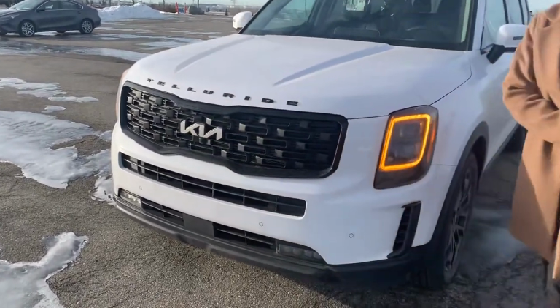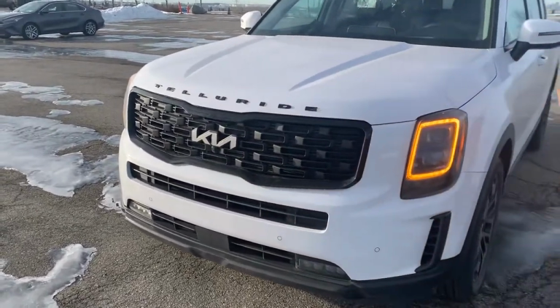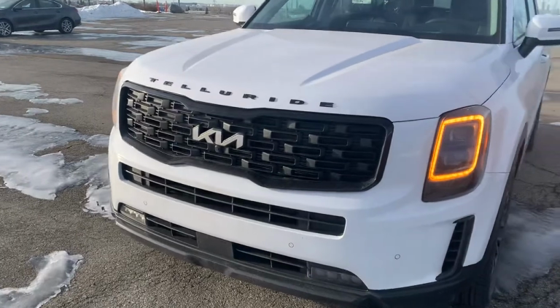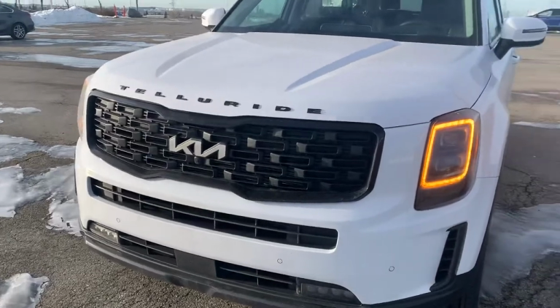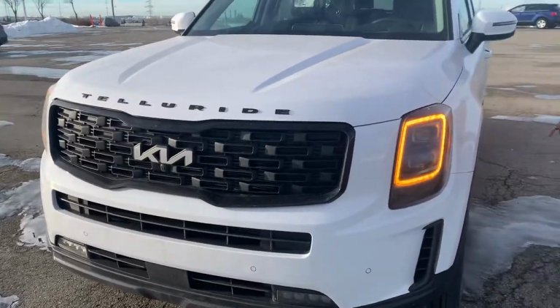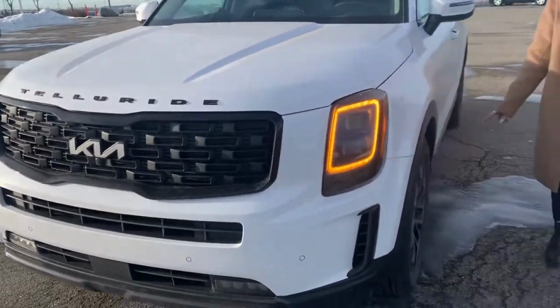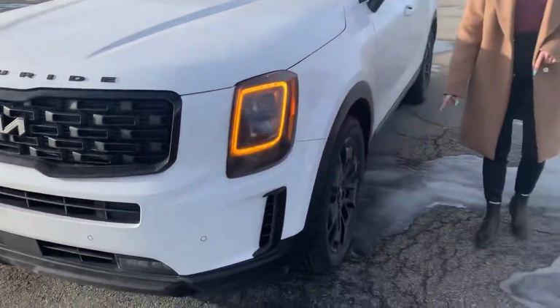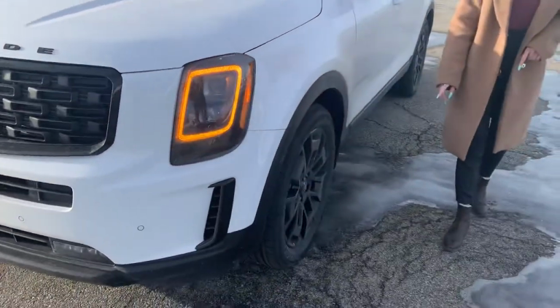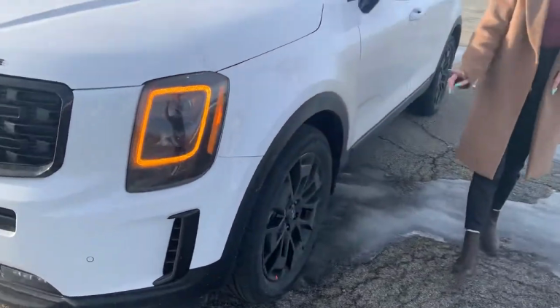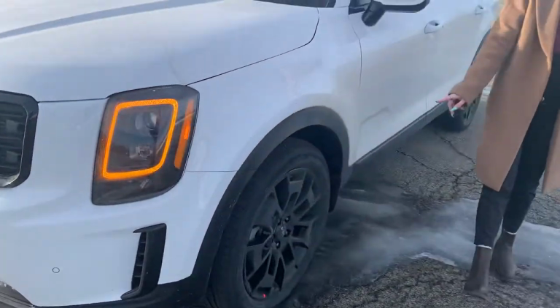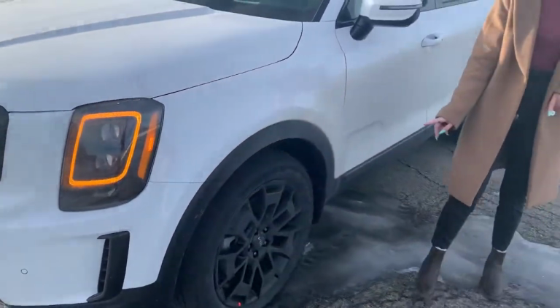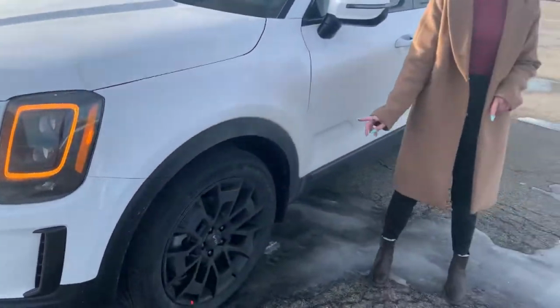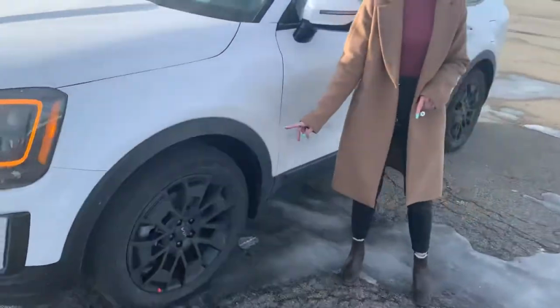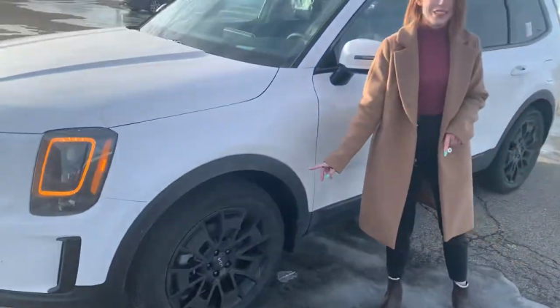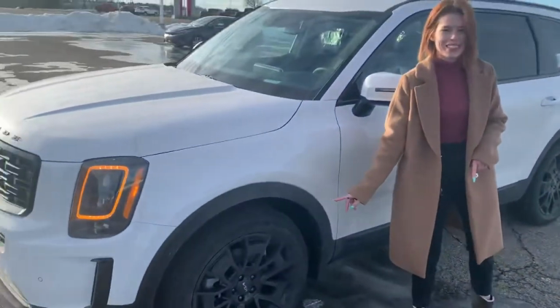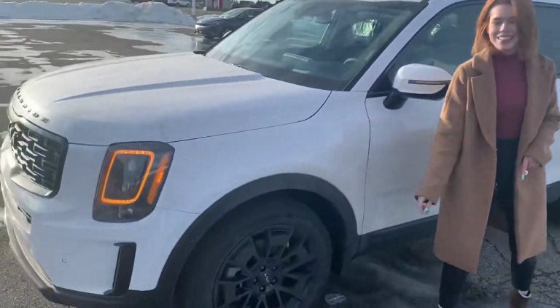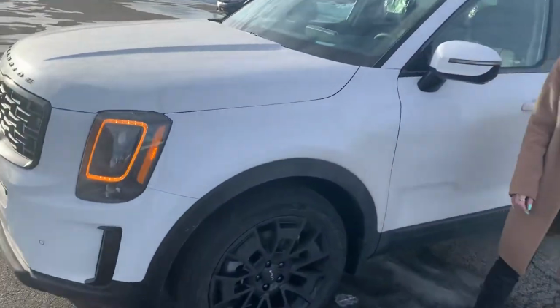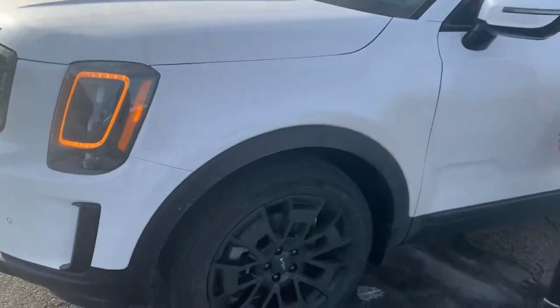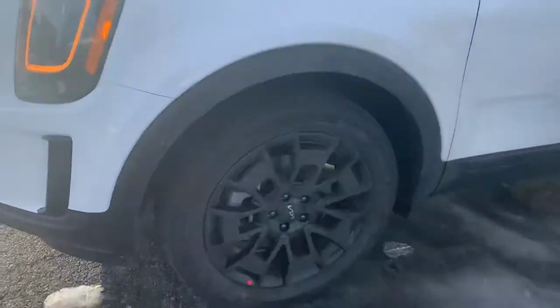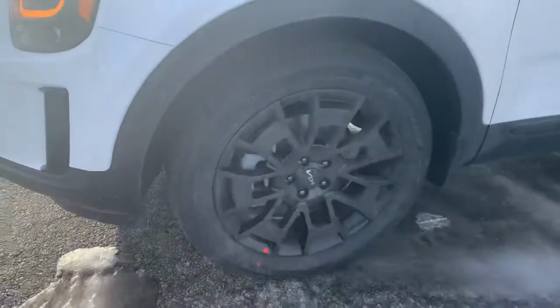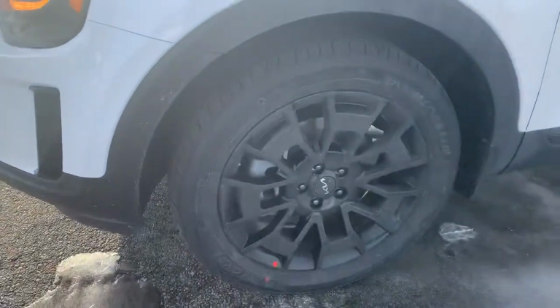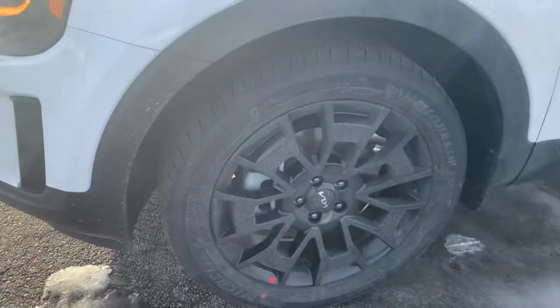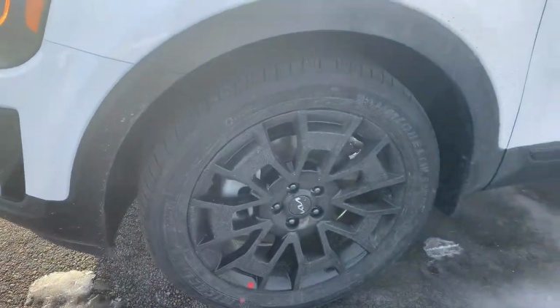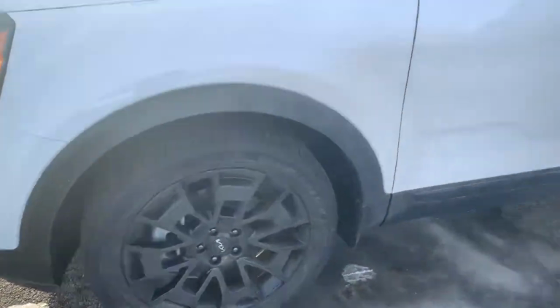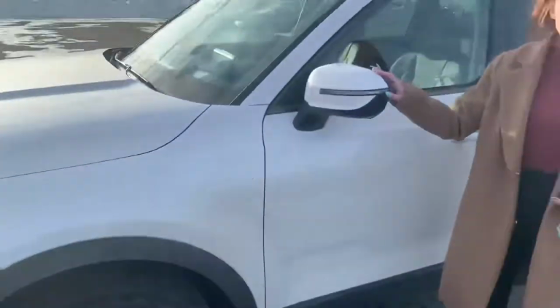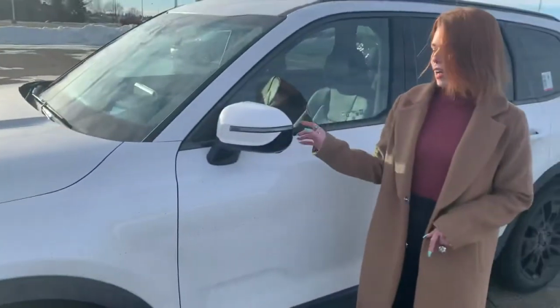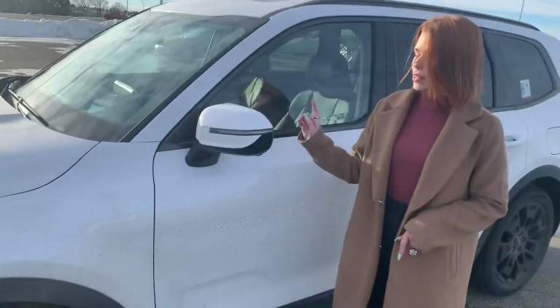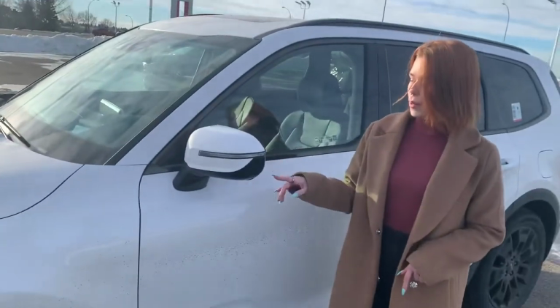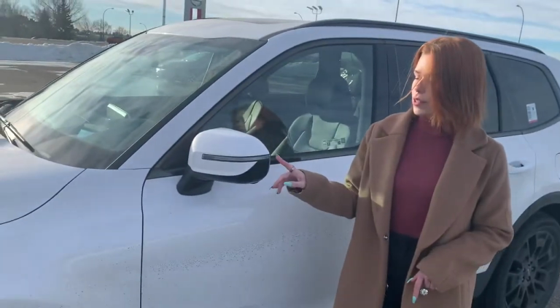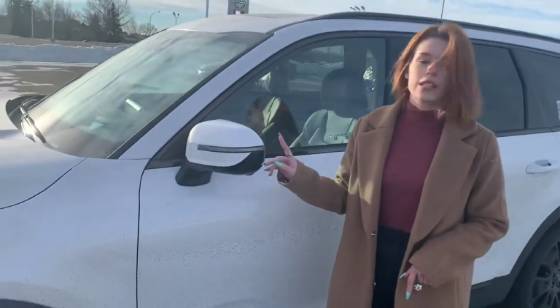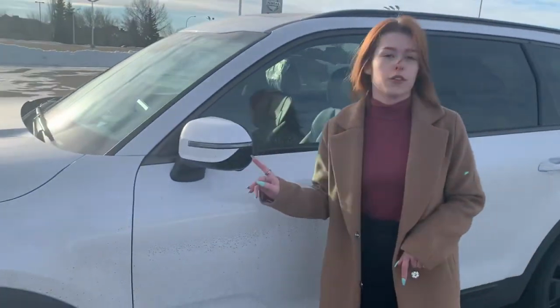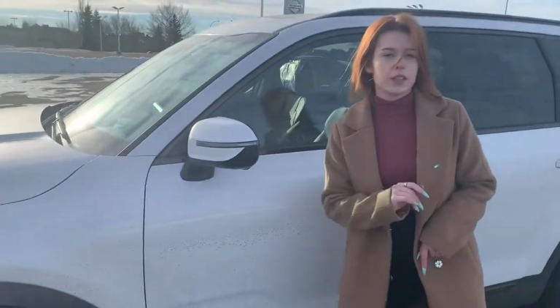Moving on to the side, we have 20 inch alloy wheels, and our power folding heated side view mirrors with signal repeaters.